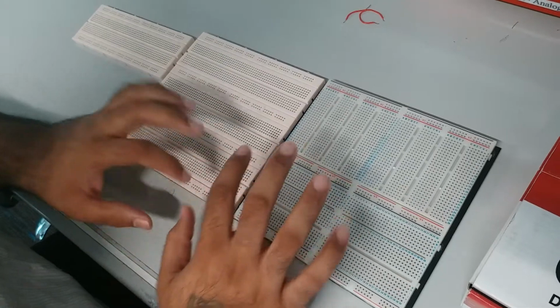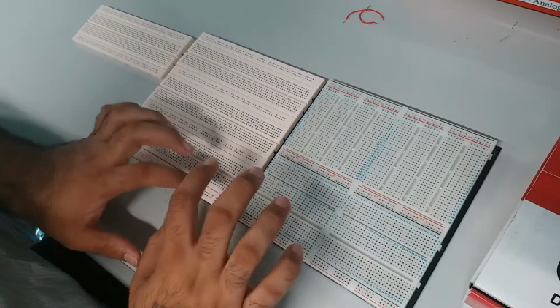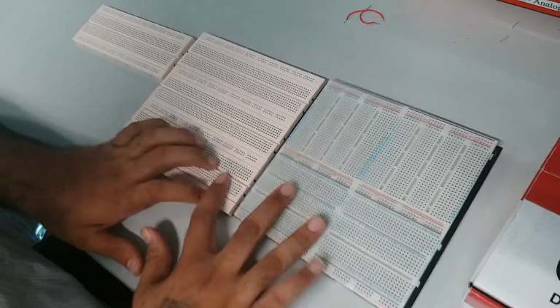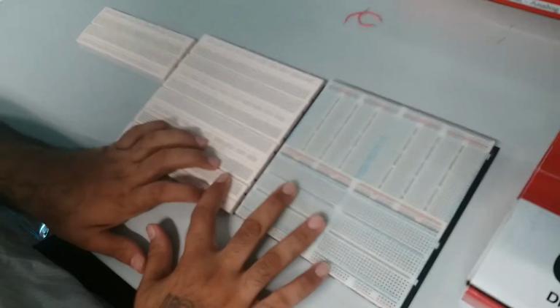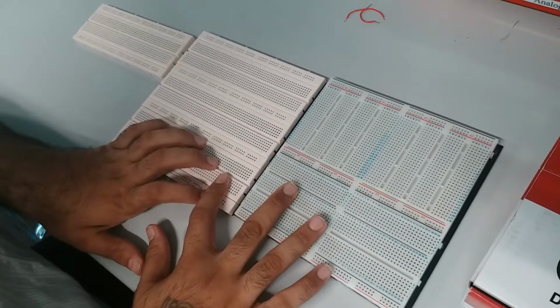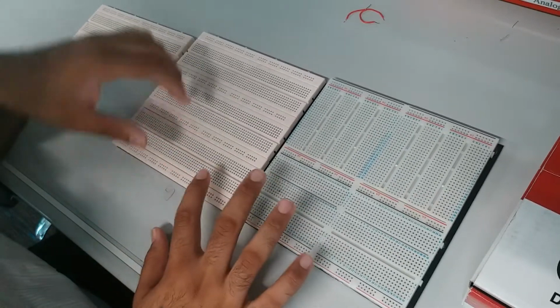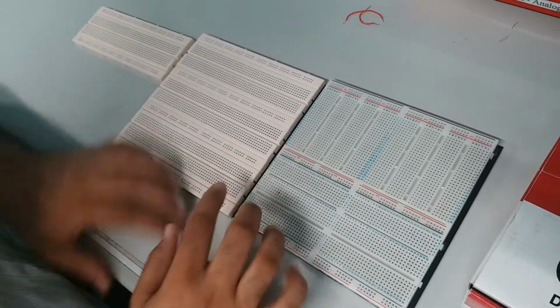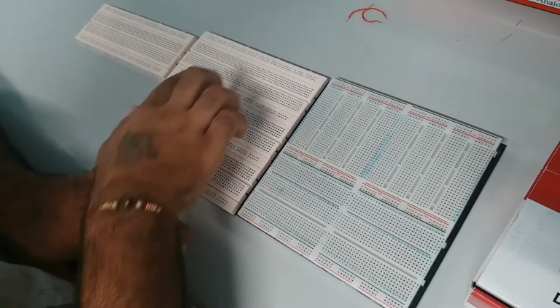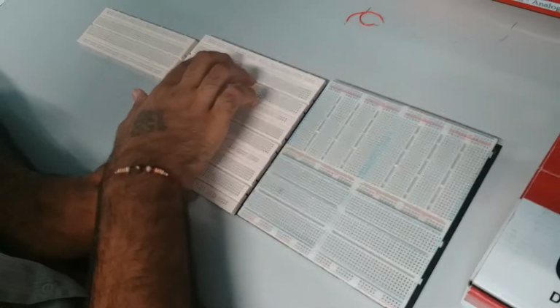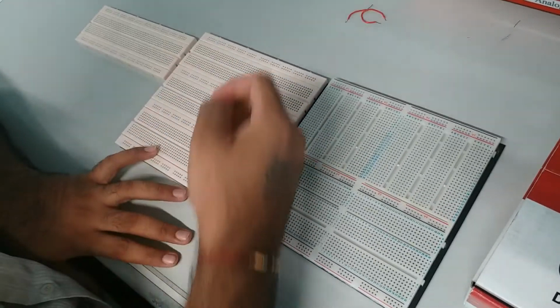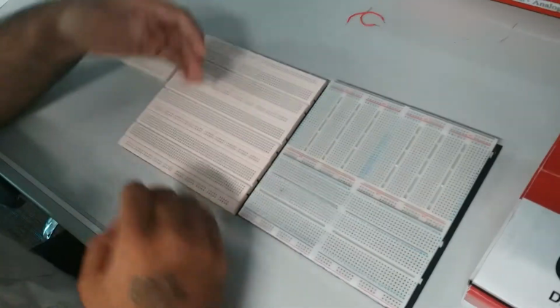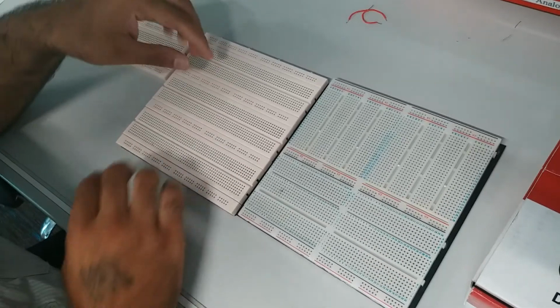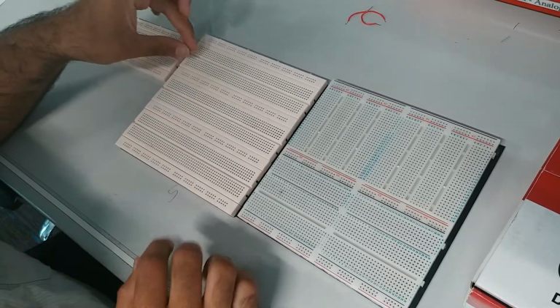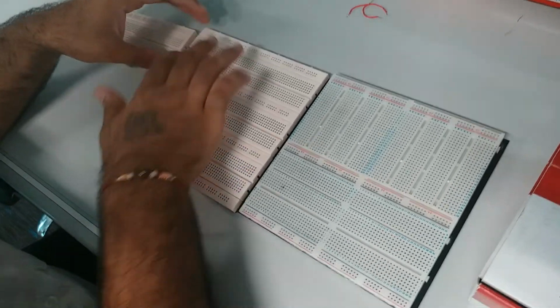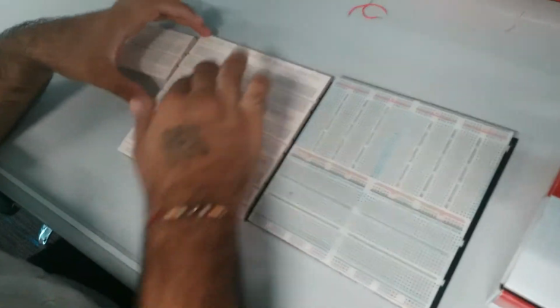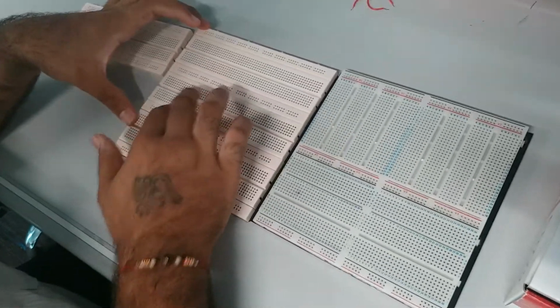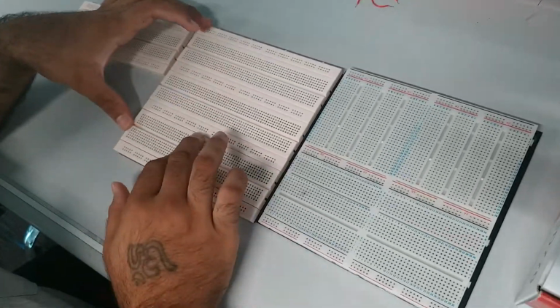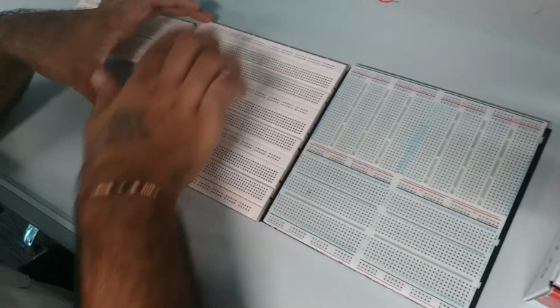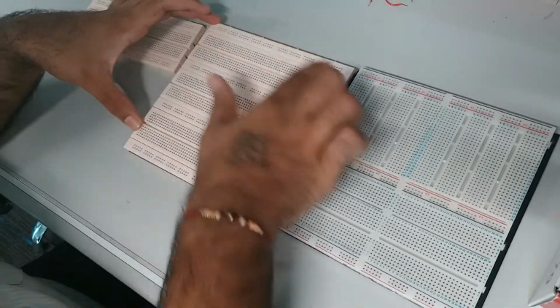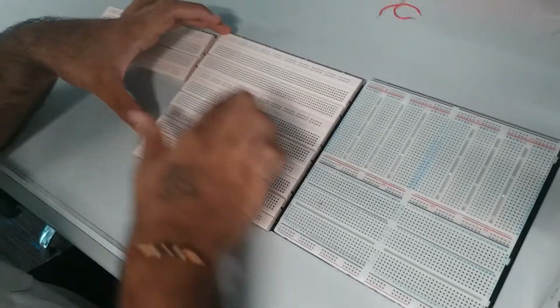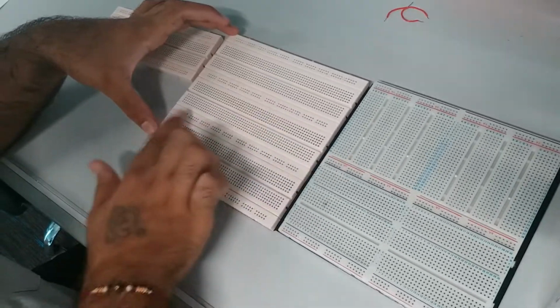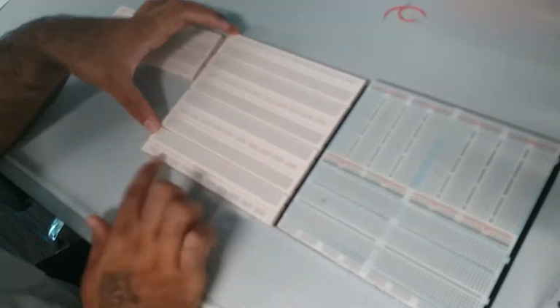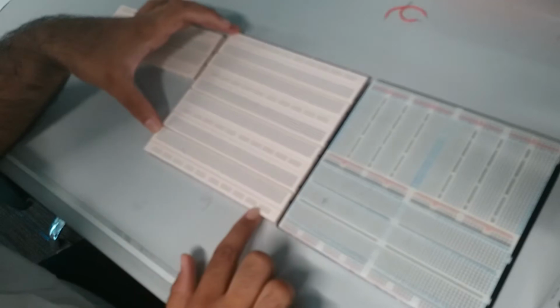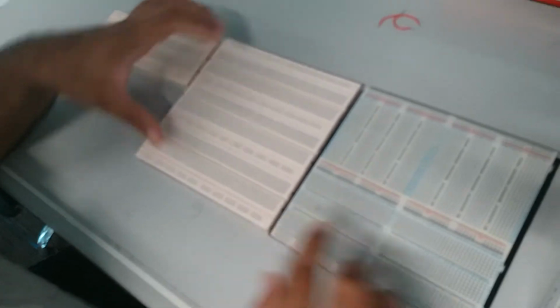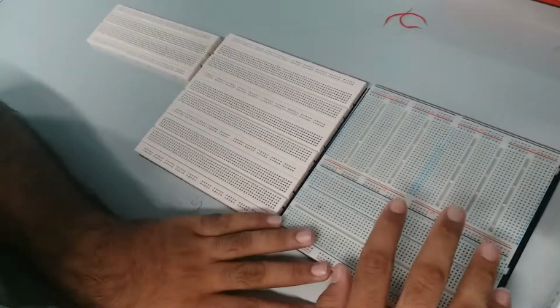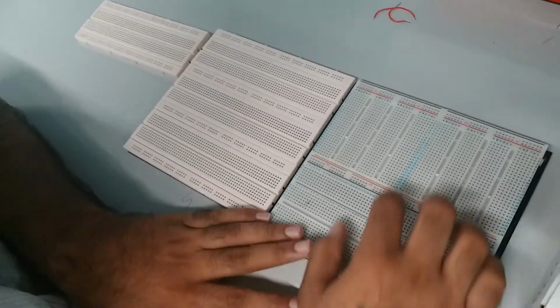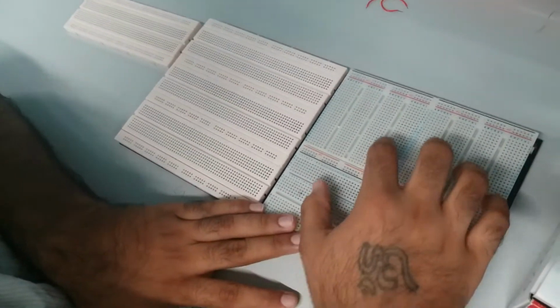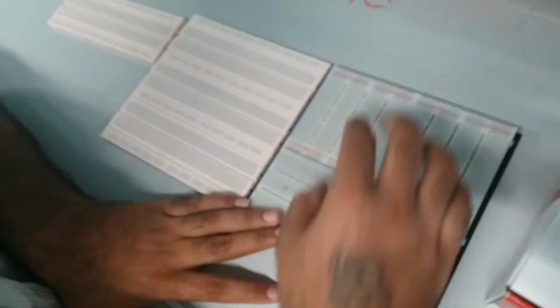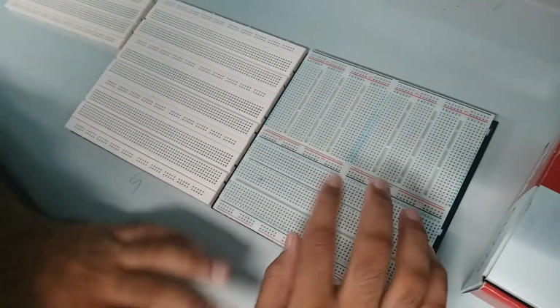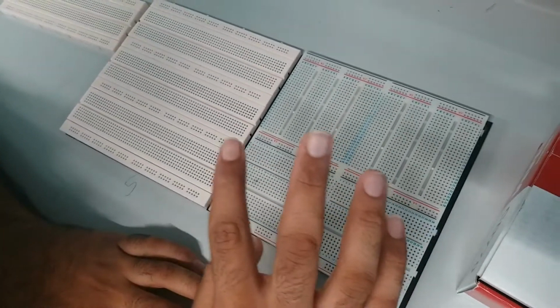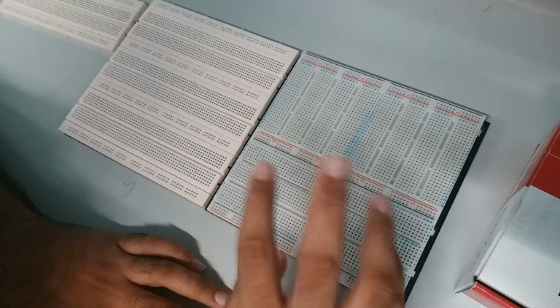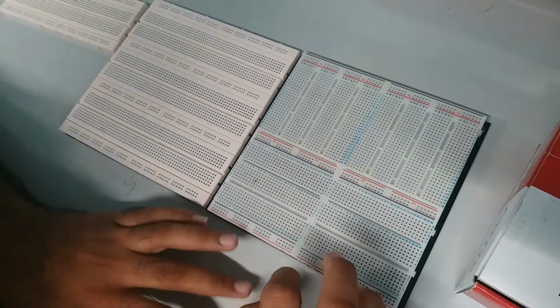So I have two different breadboards here. You can see that this one here, the connections are similar here, and here. And then the other one is the top, like this, like this, and like this. And then this one here, it's a mixture of two different types.